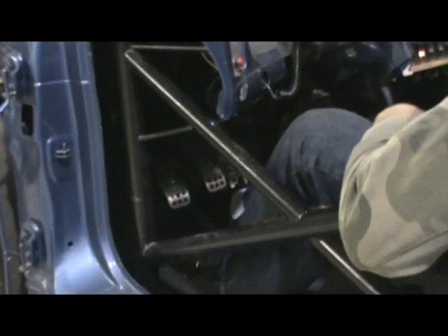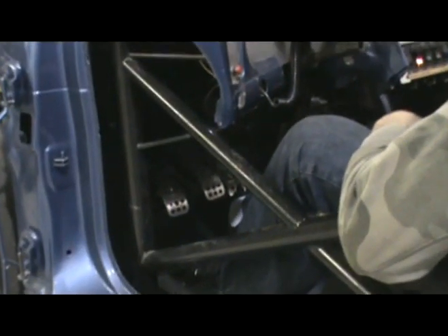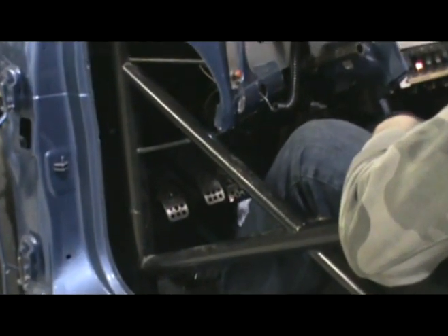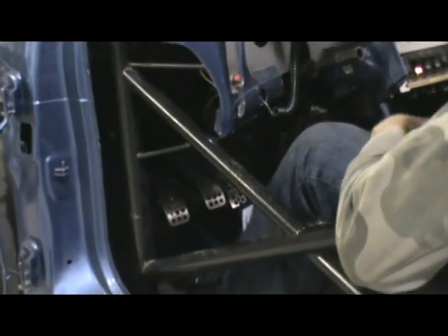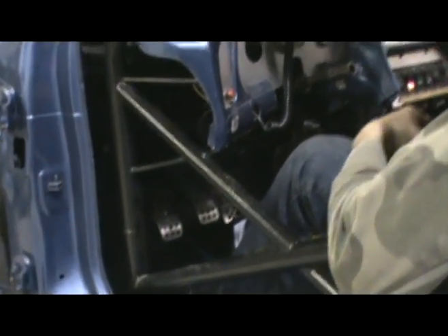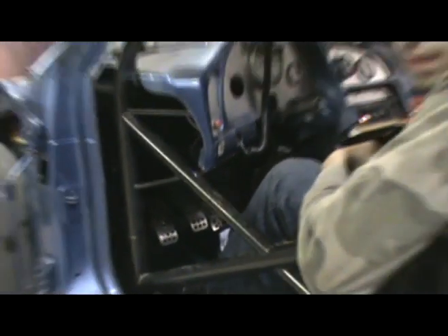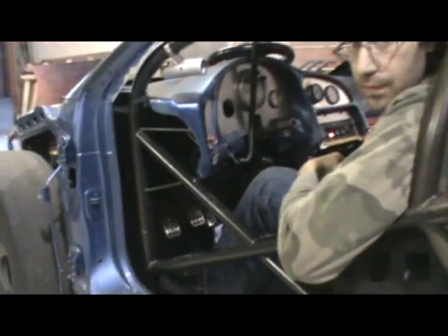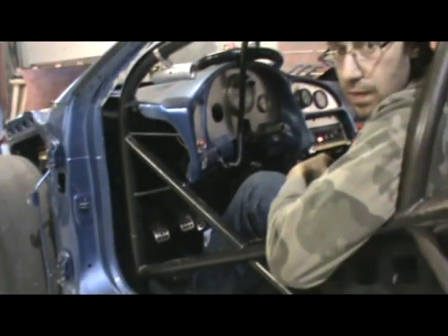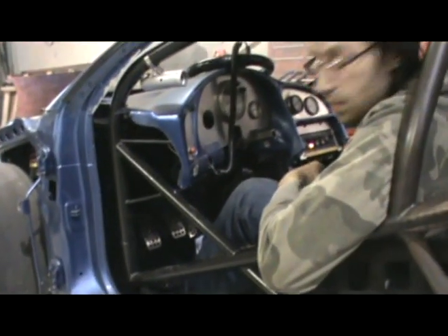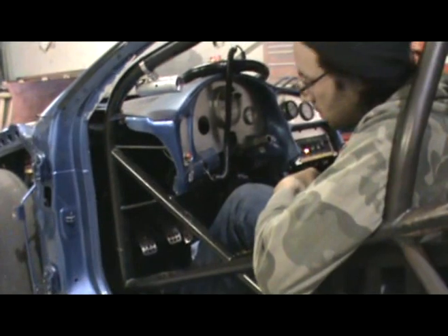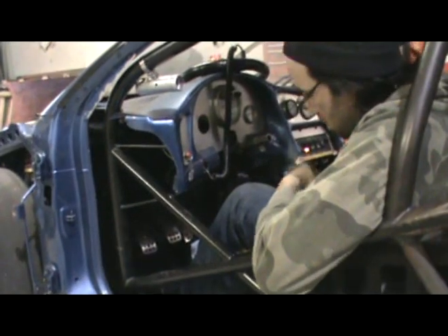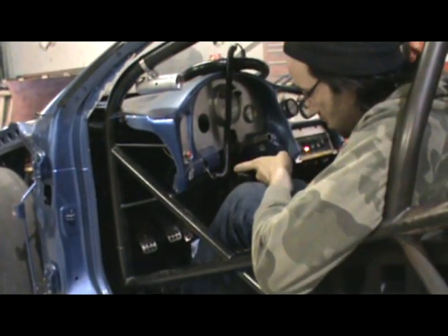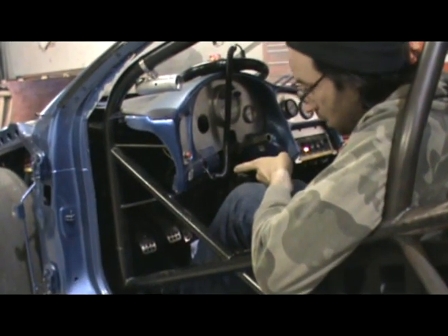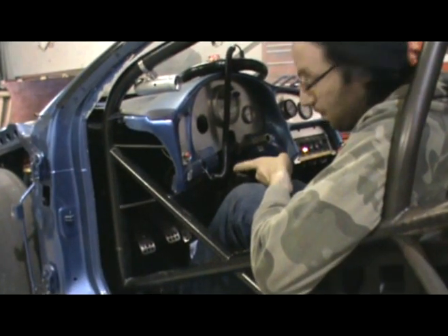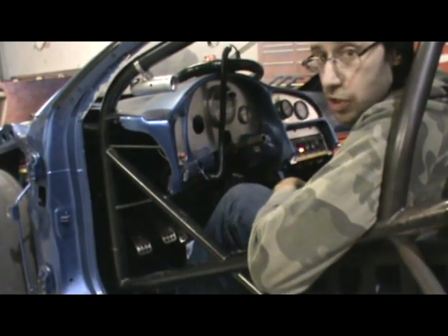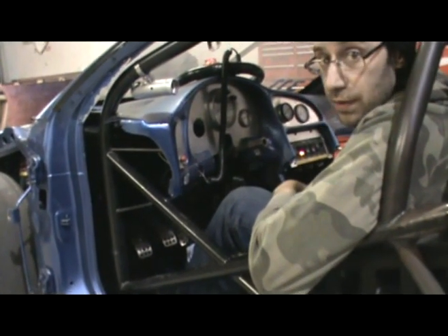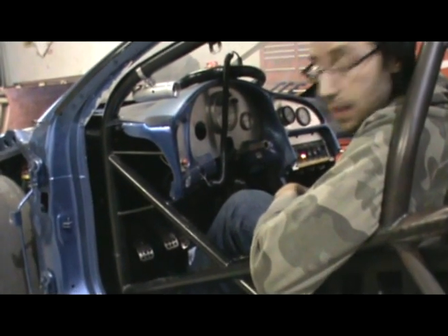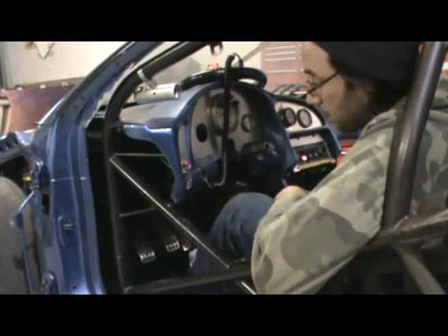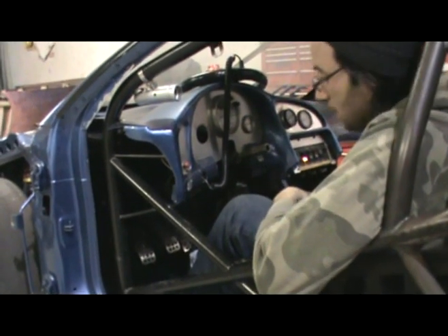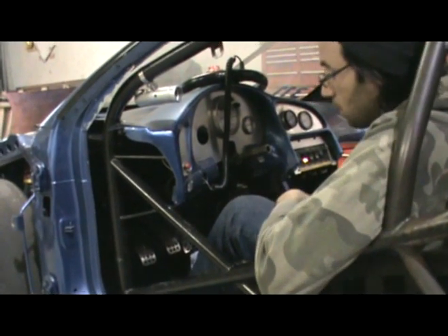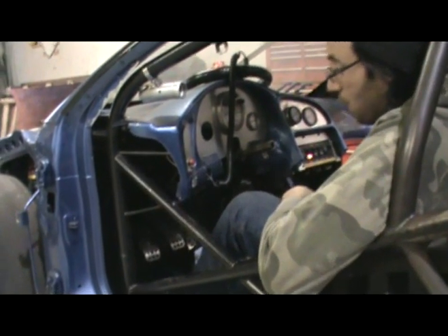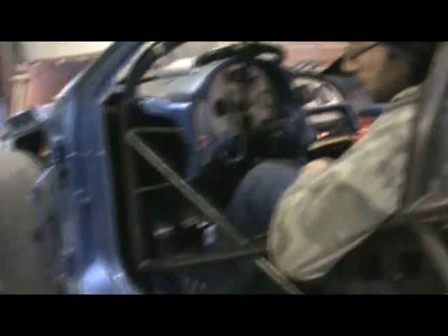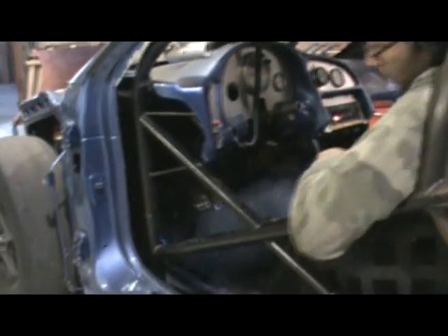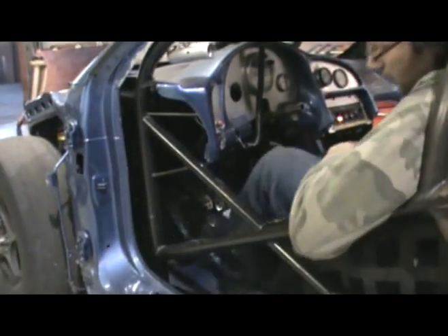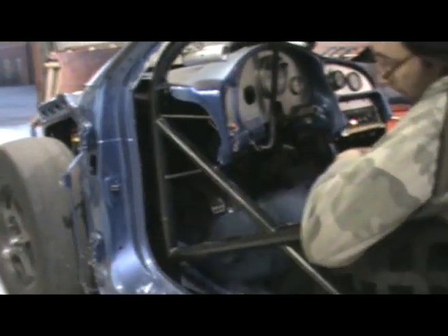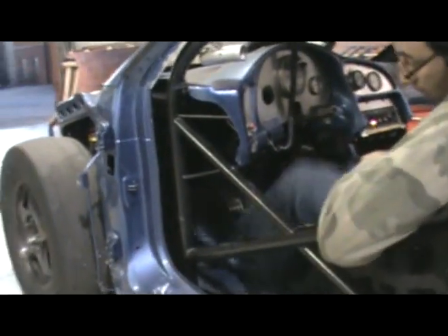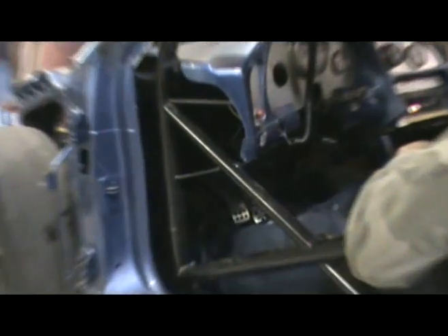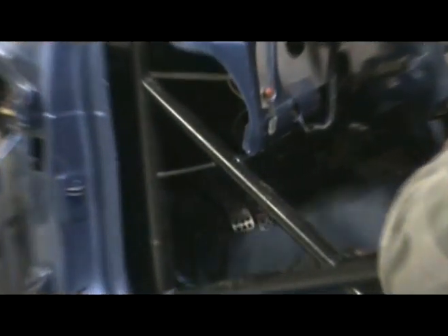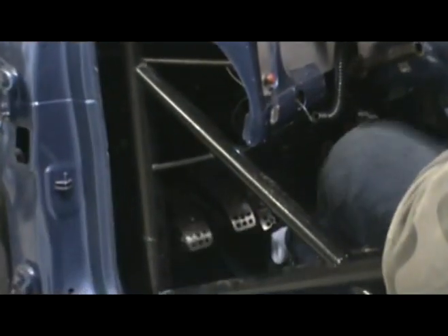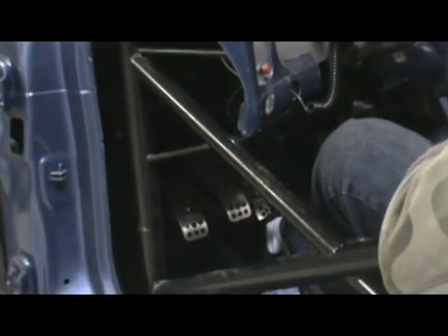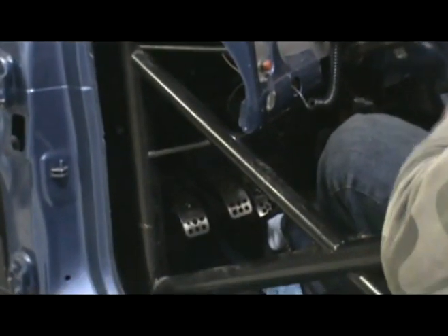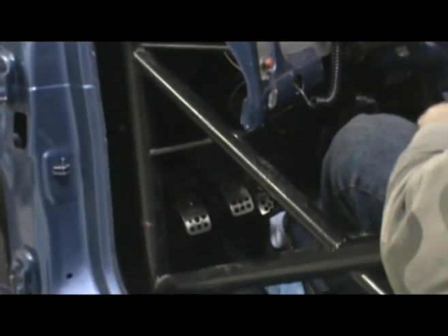On my staging brake, I have the launch control device enabled. So now when I'm on the staging brake — see how slow it releases?